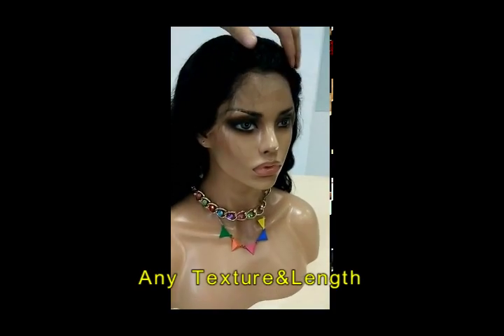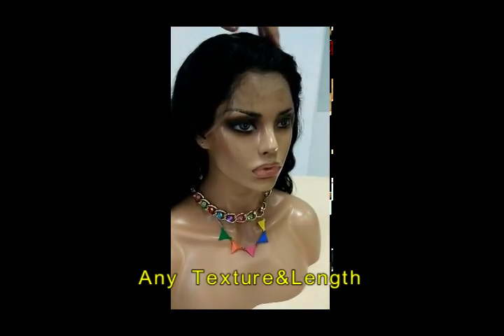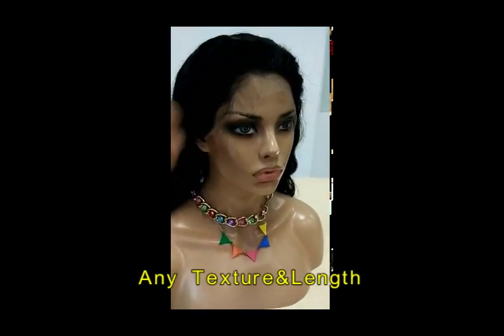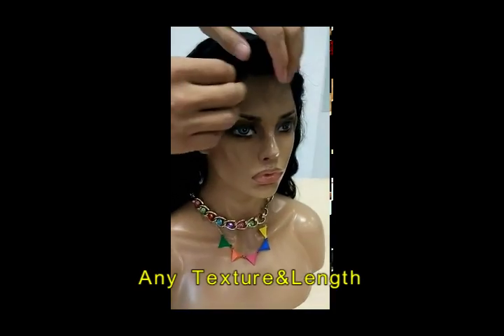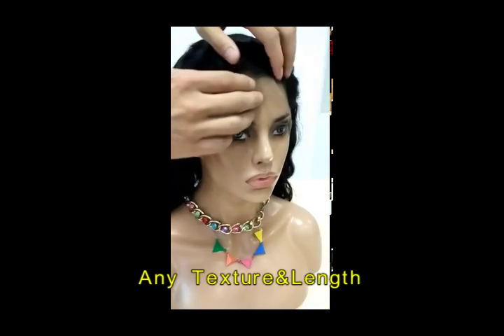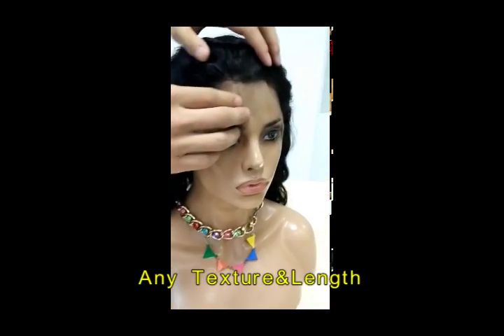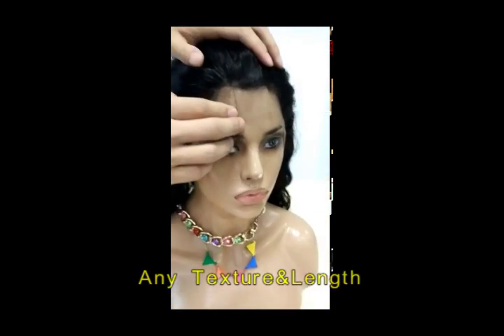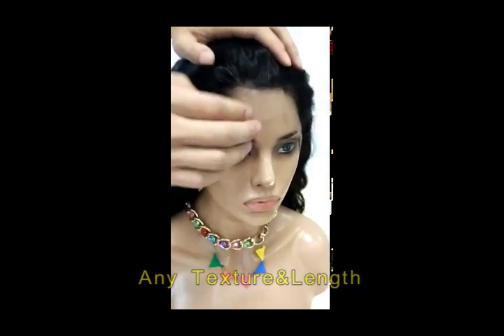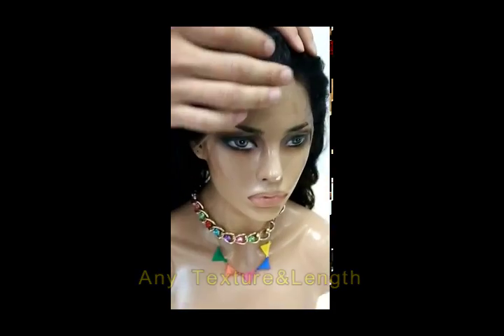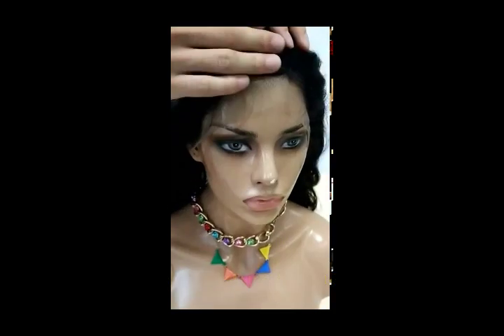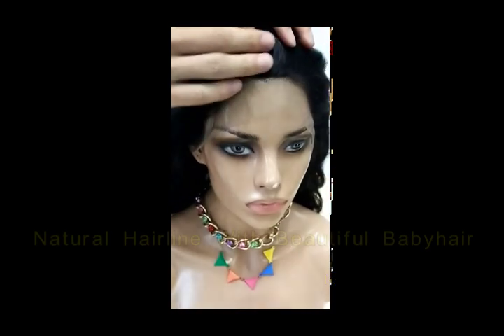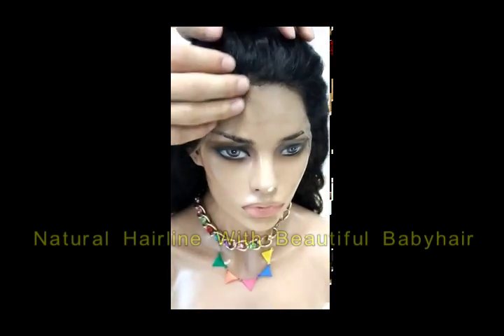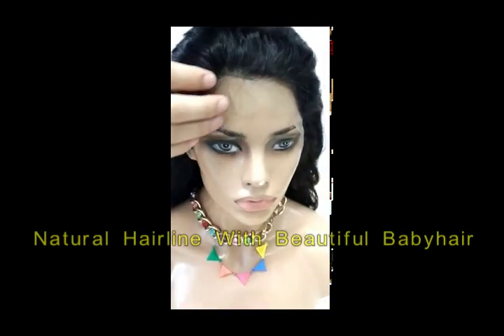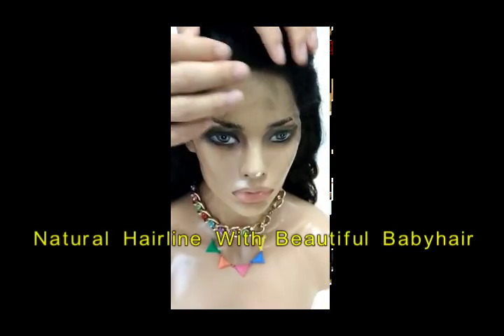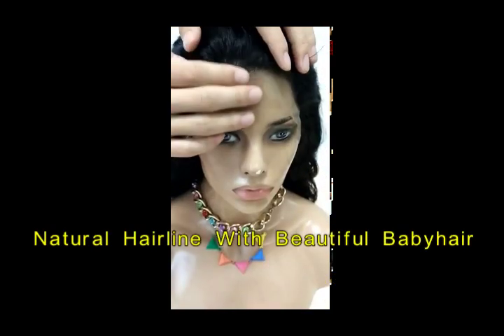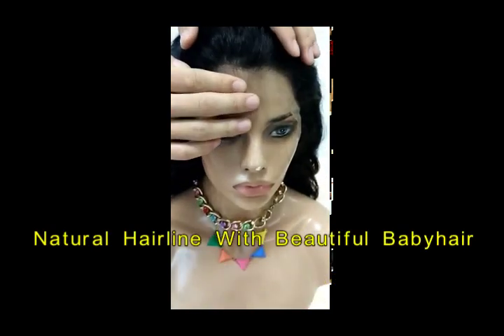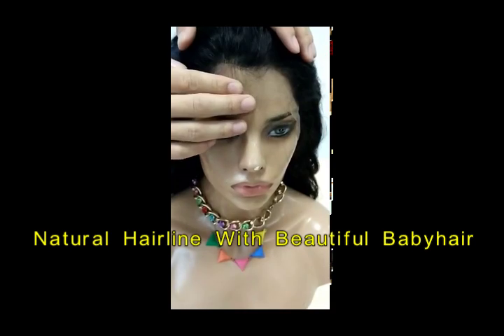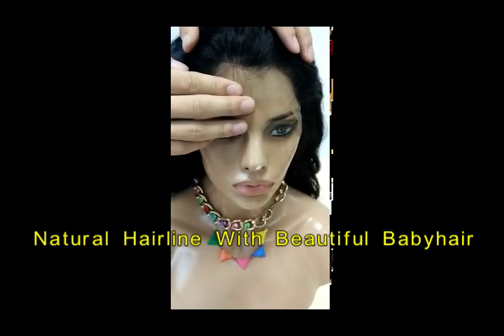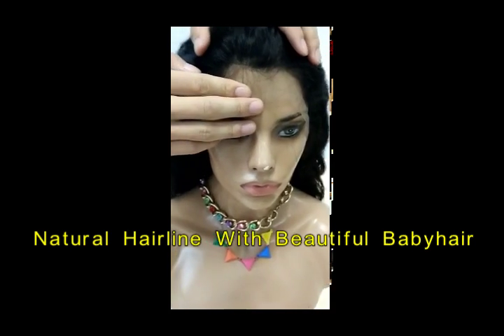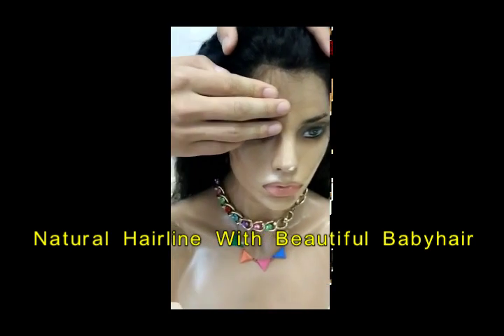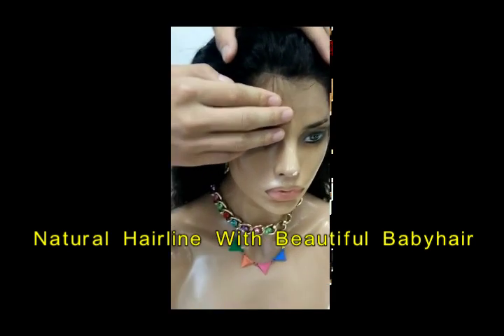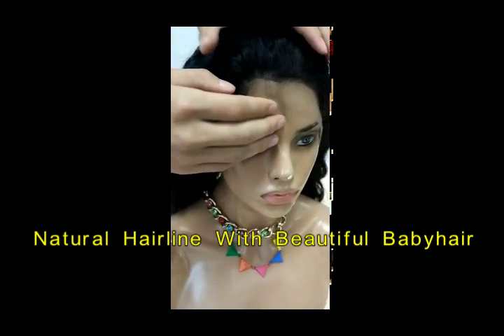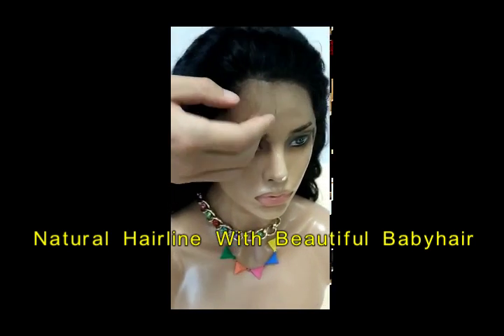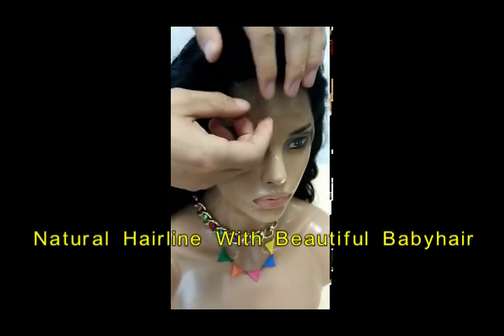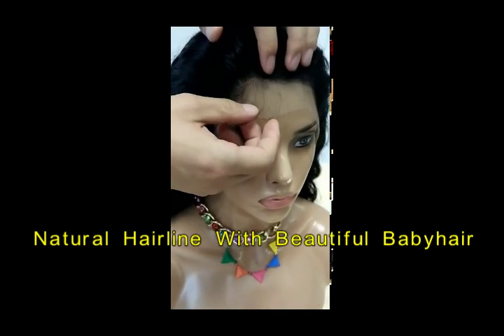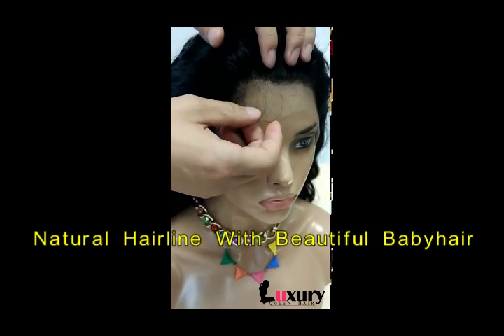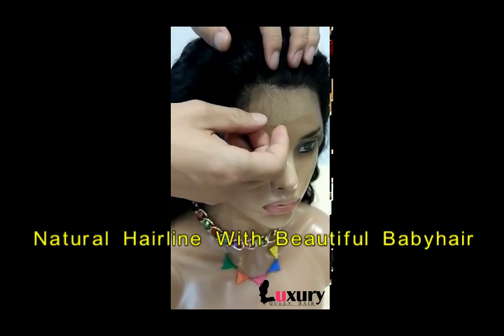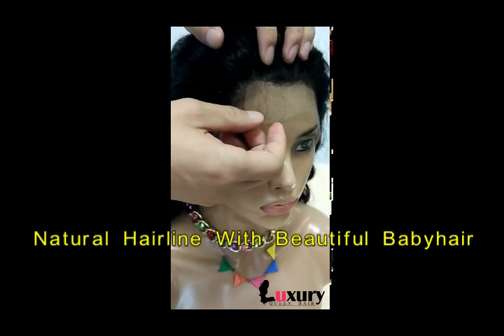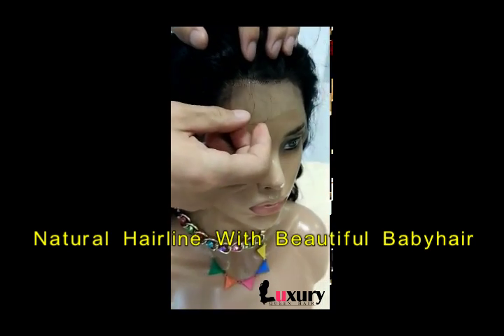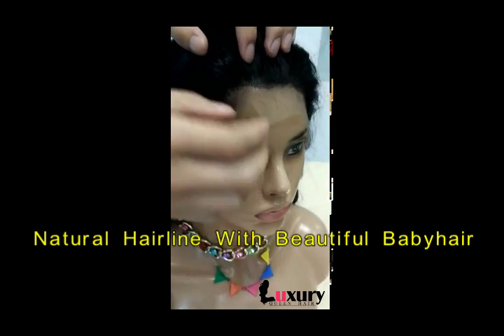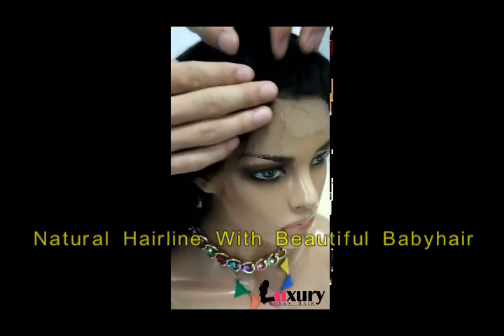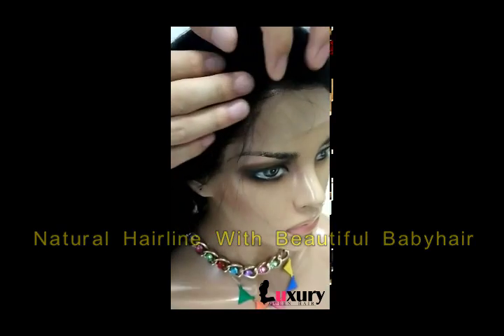So let's see it. You can see the hairline, it is very natural, and it has bleached nodes.